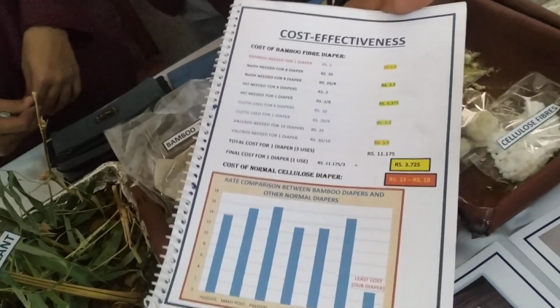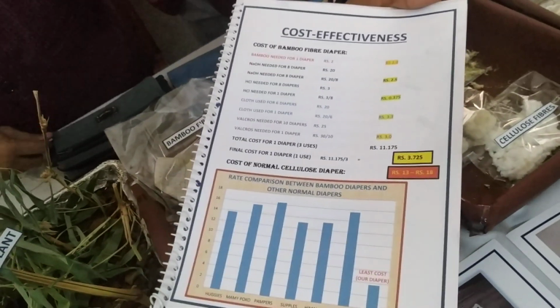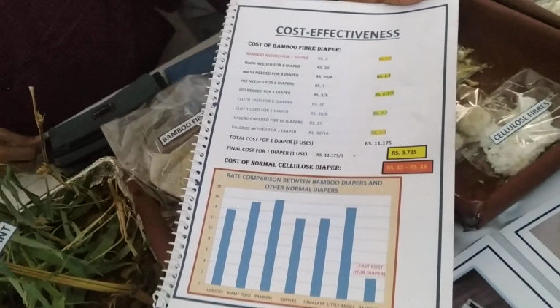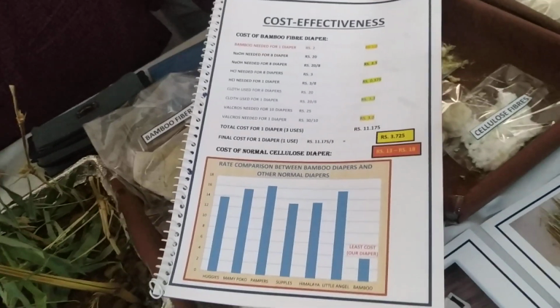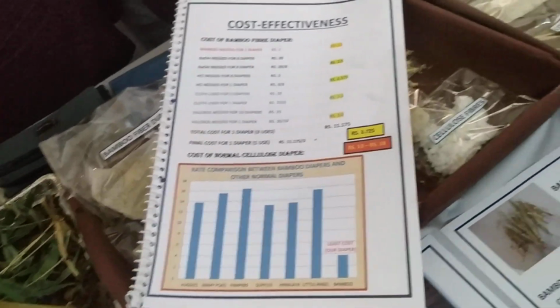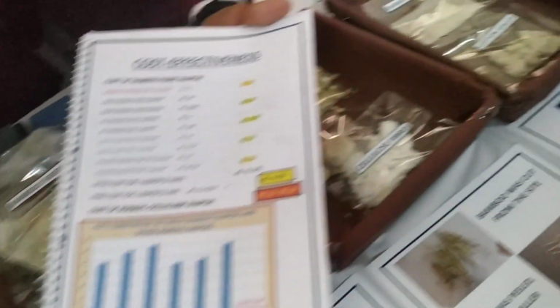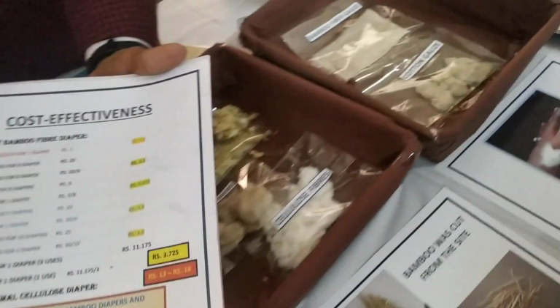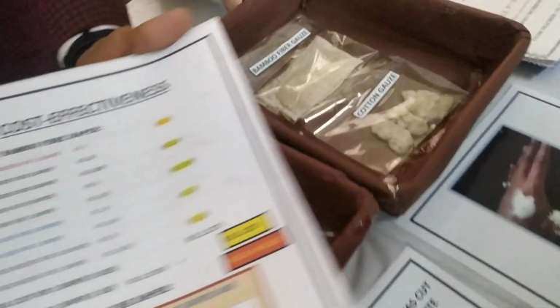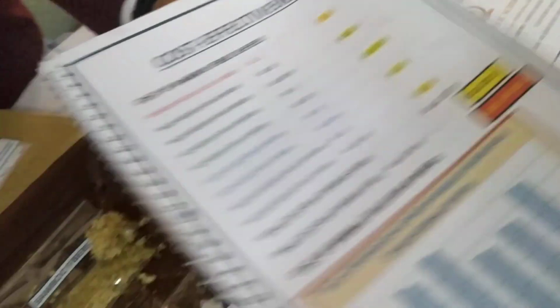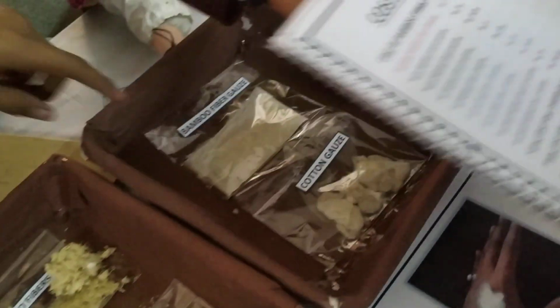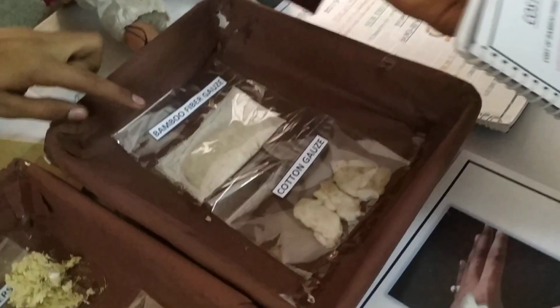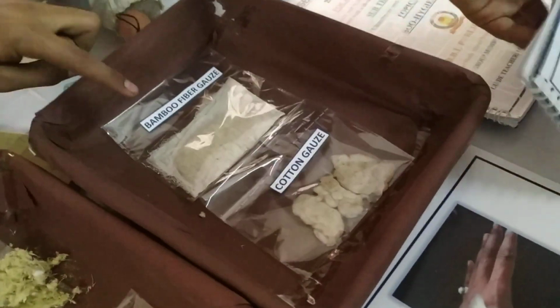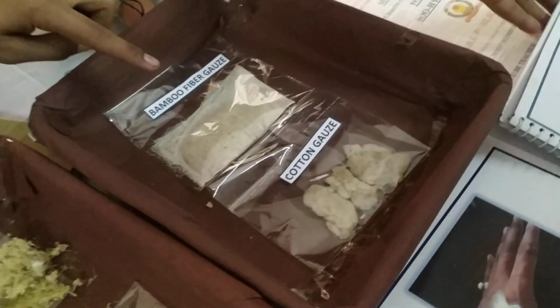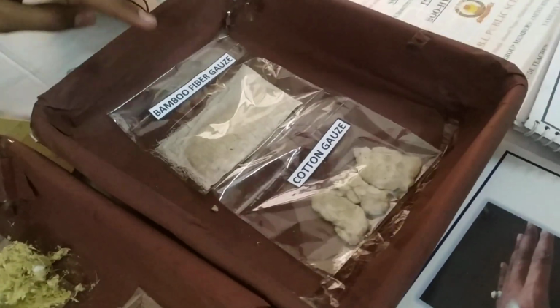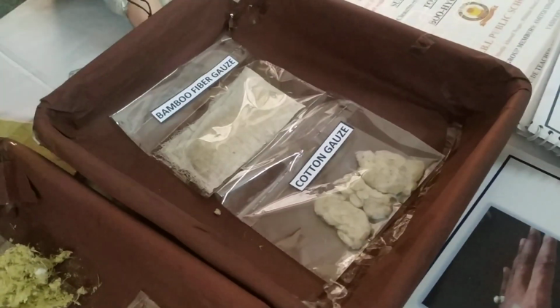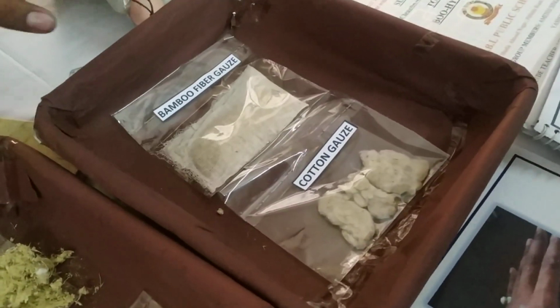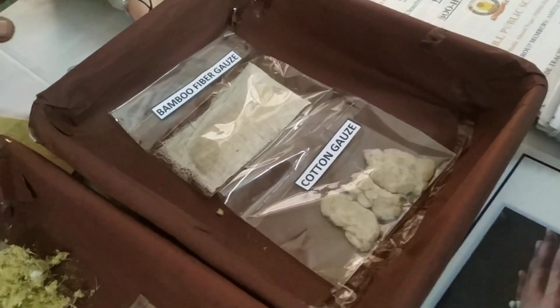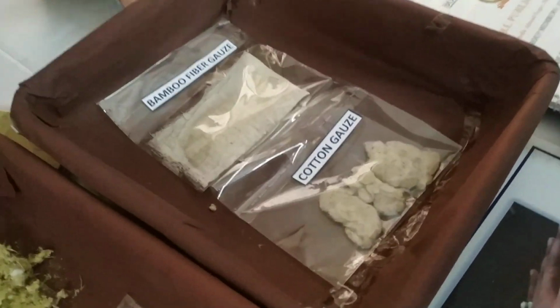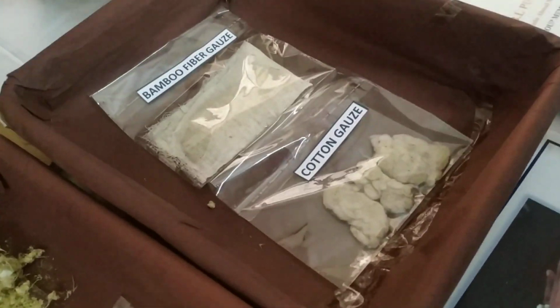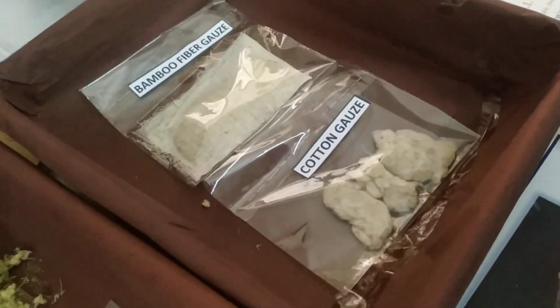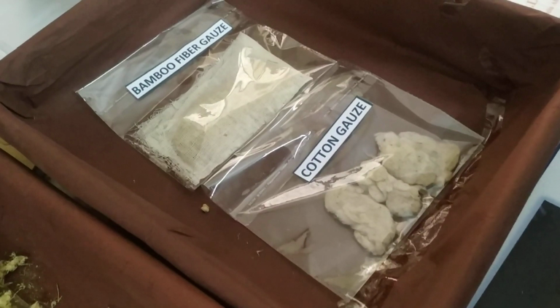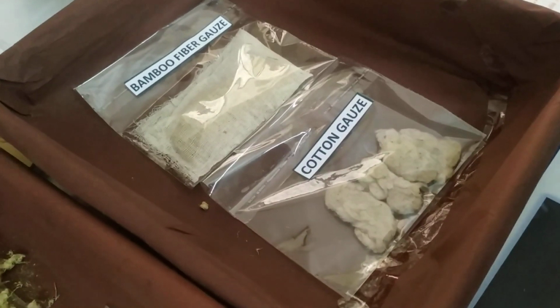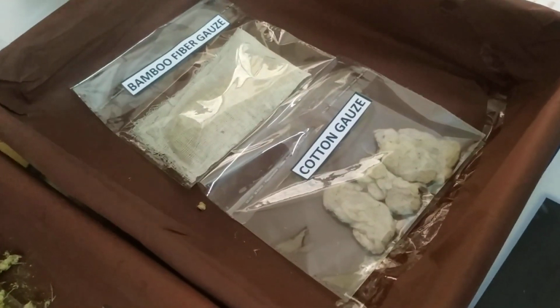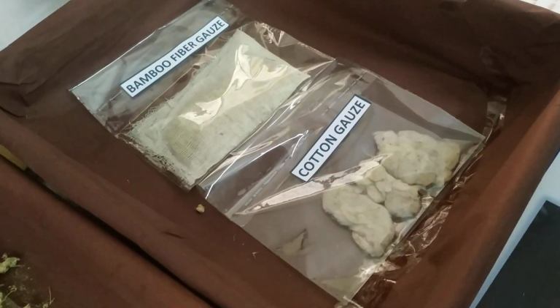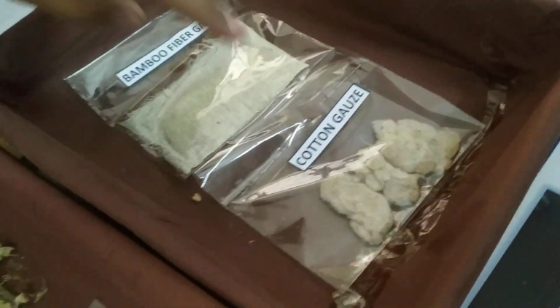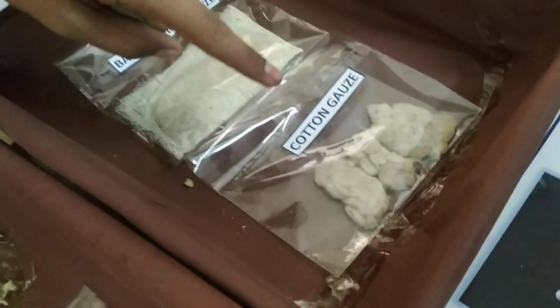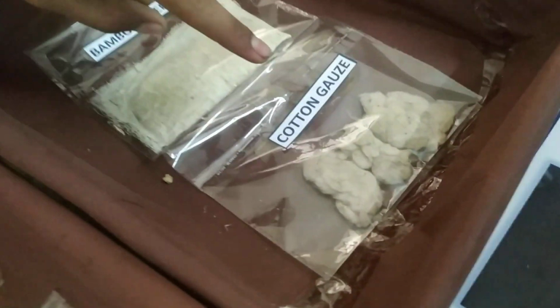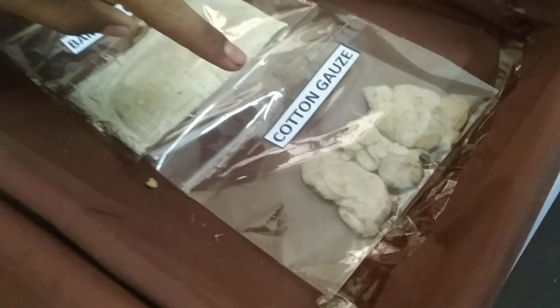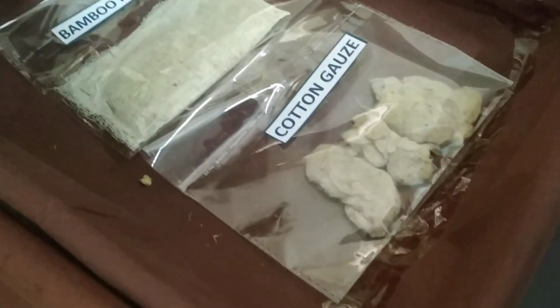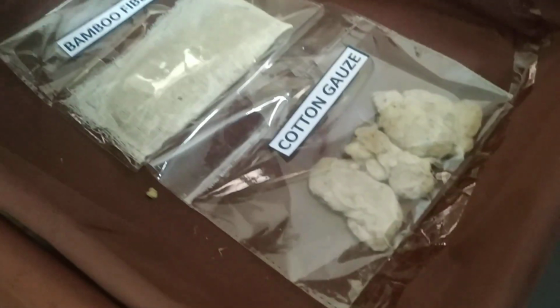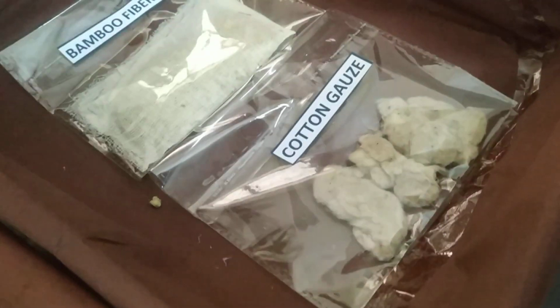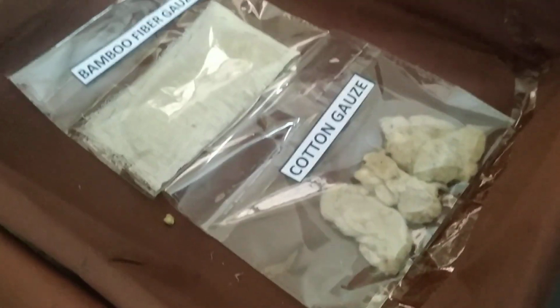The second application was a bamboo fiber gauze. This is a bamboo fiber gauze for healing small wounds. This is a normal cotton gauze which we apply on wounds.